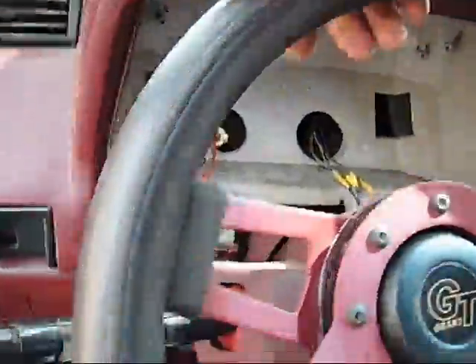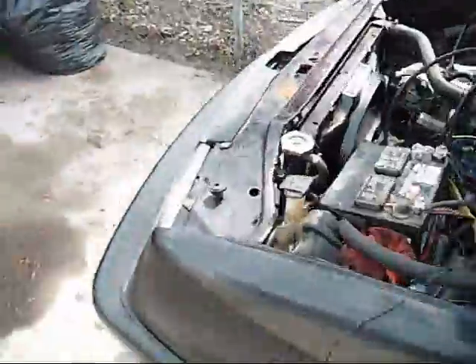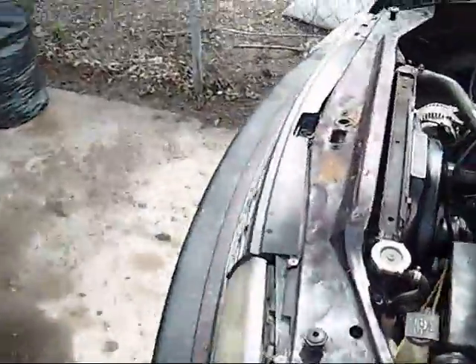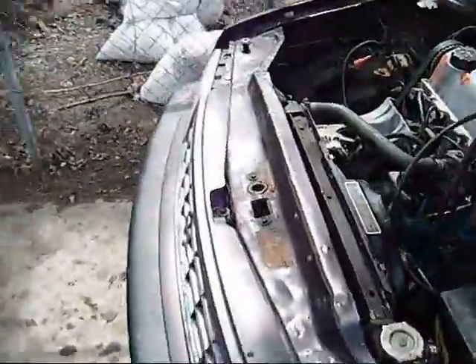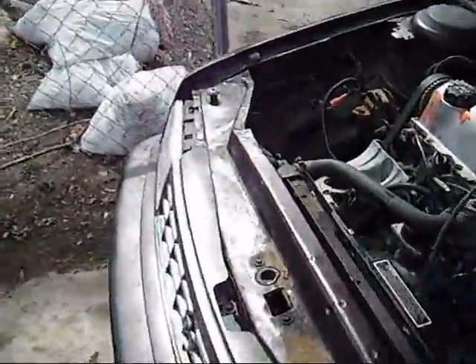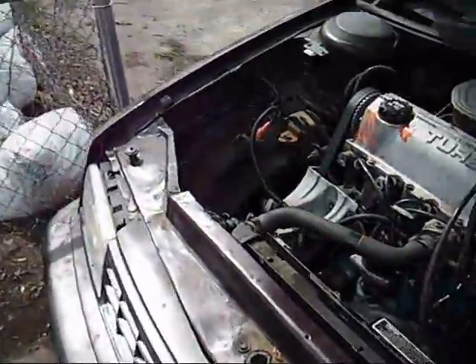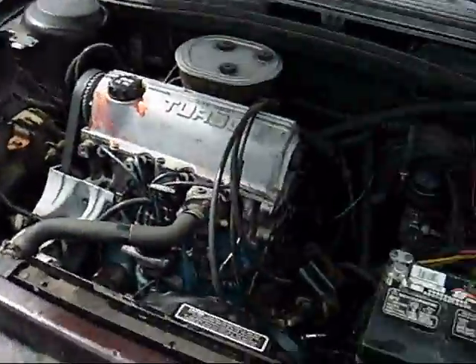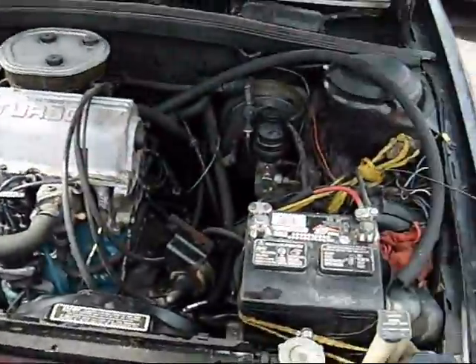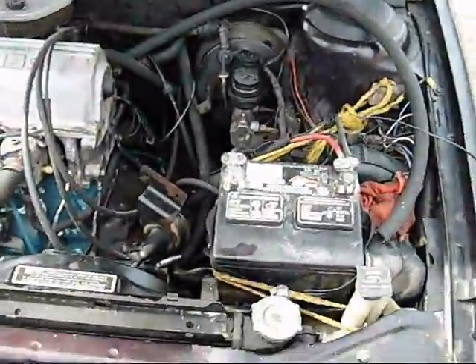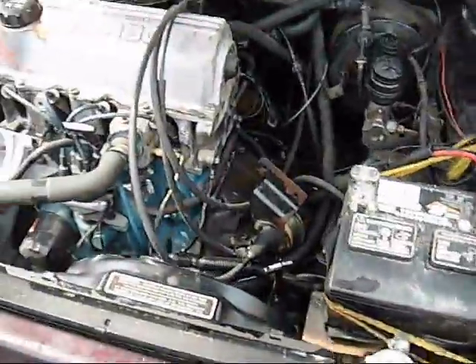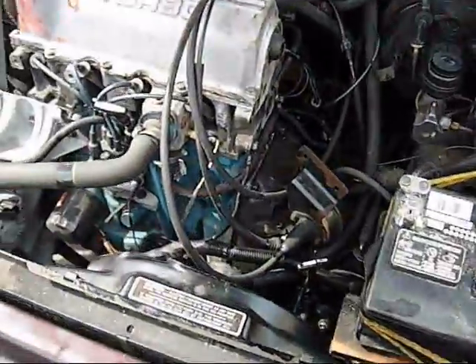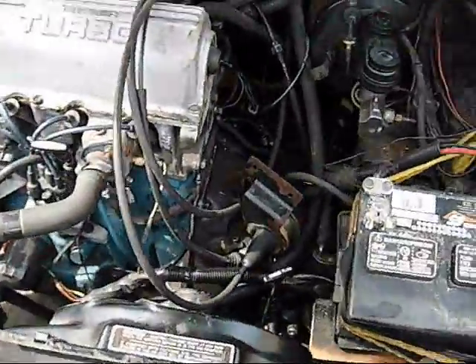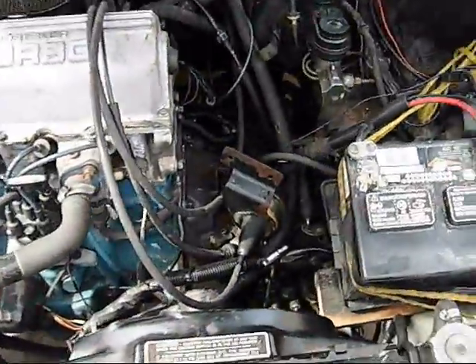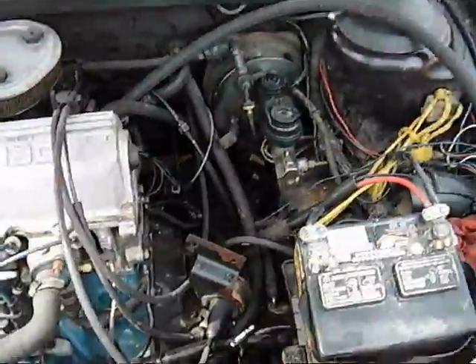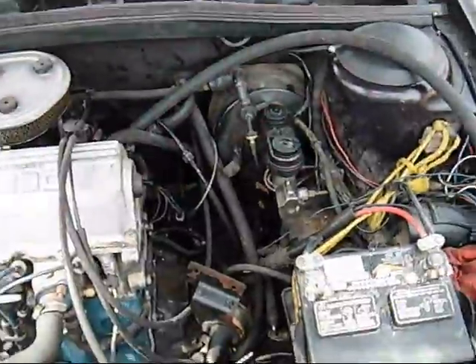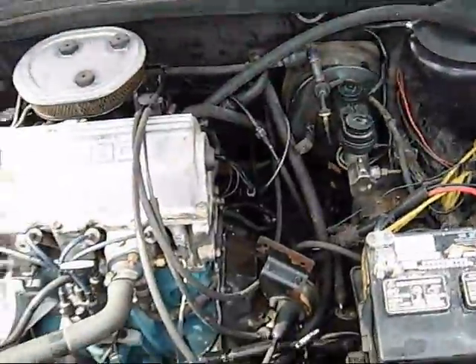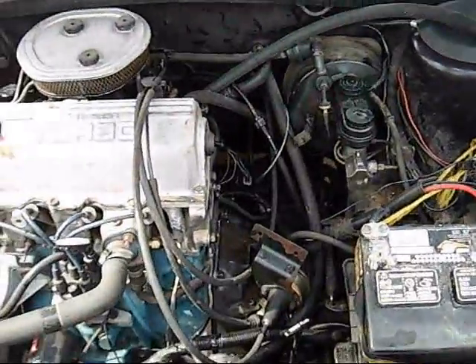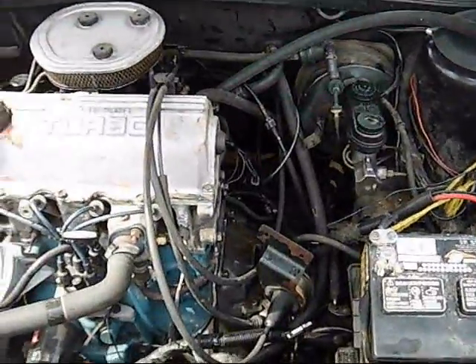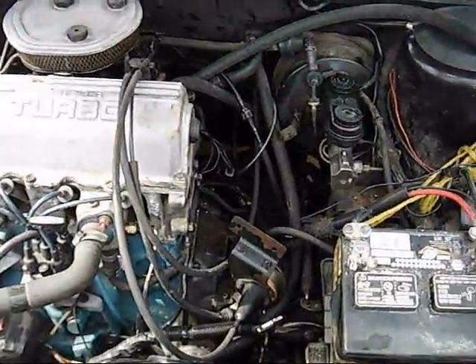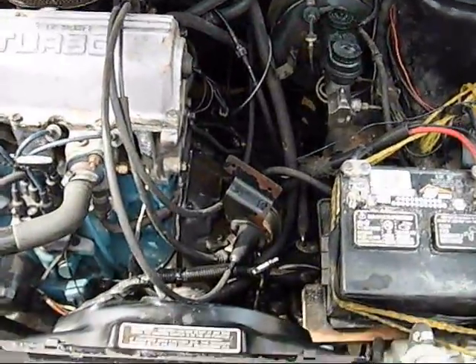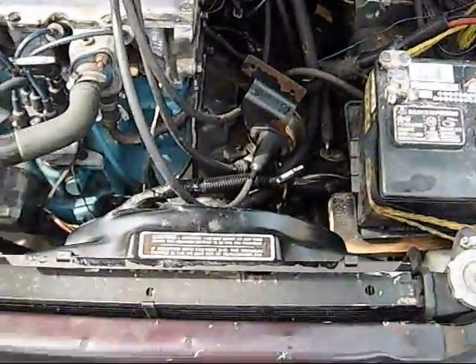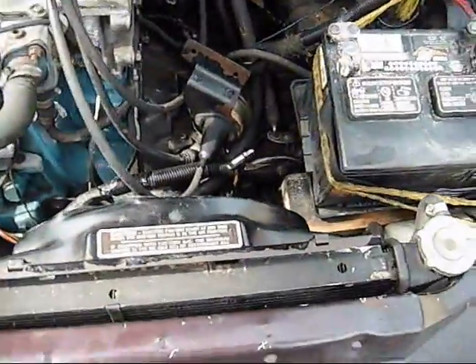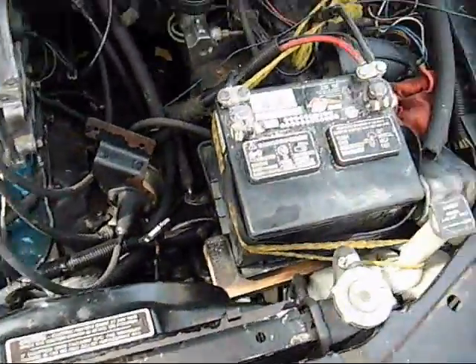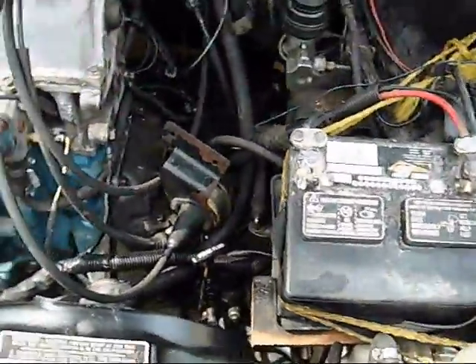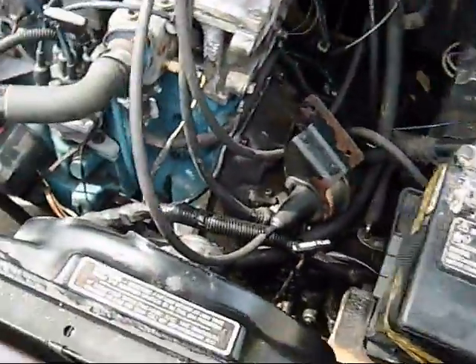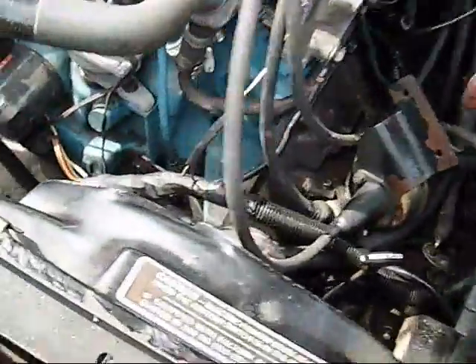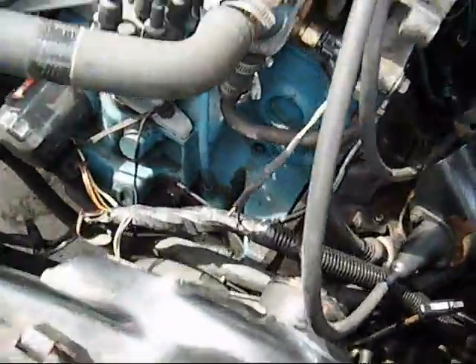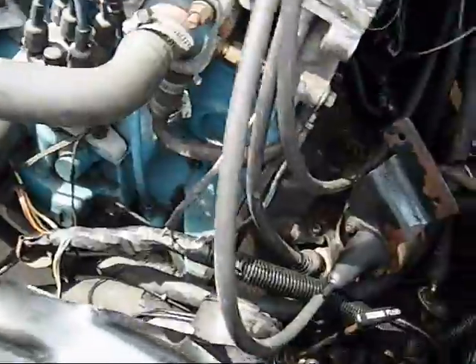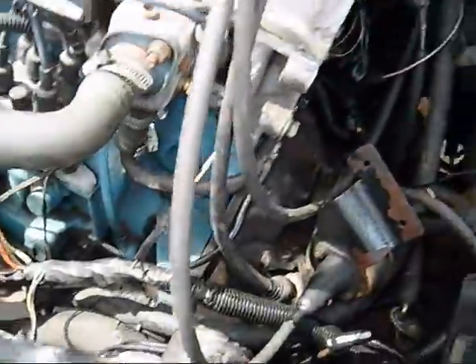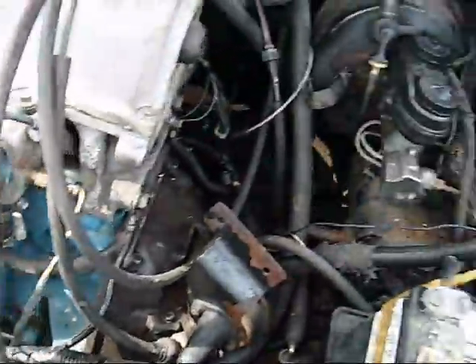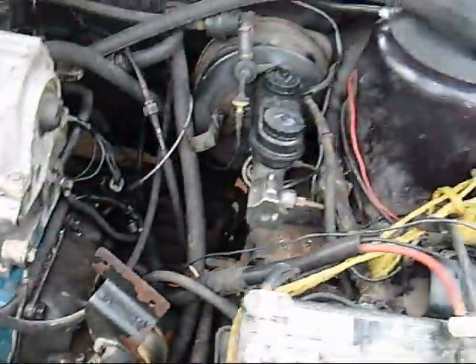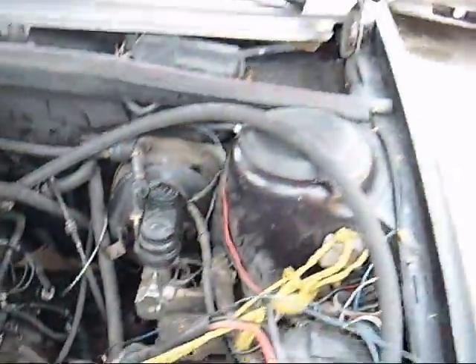I forgot to mention: as far as wires you have to run on Dodge Shadows, they don't have an oil pressure sender, so you have to run a wire for that. I went ahead and handled that.